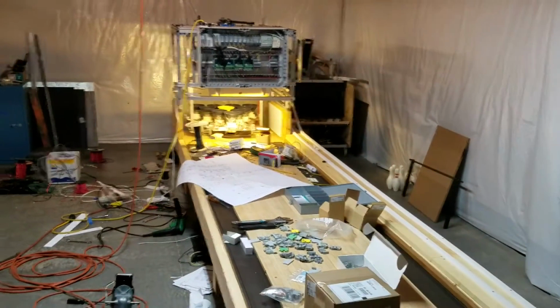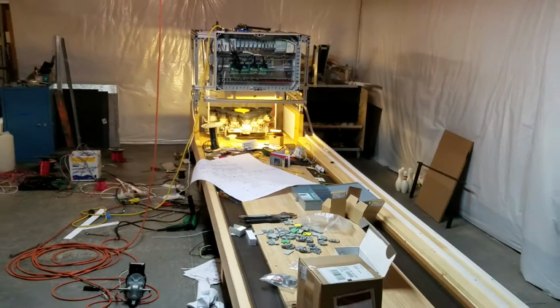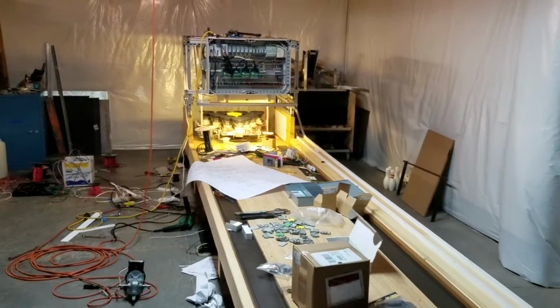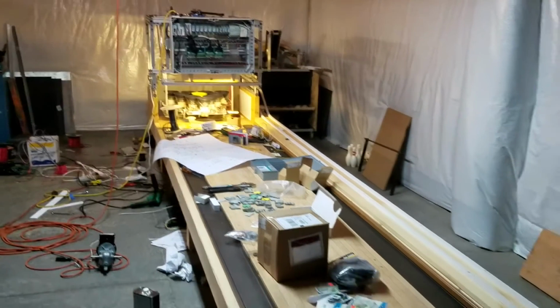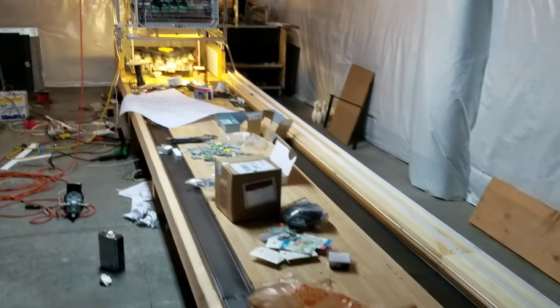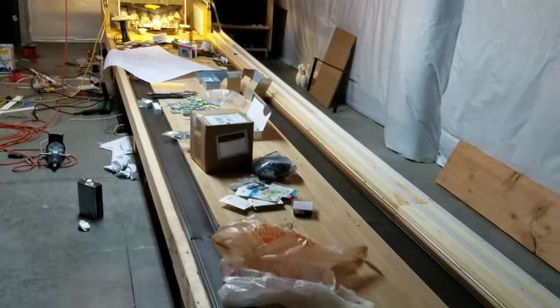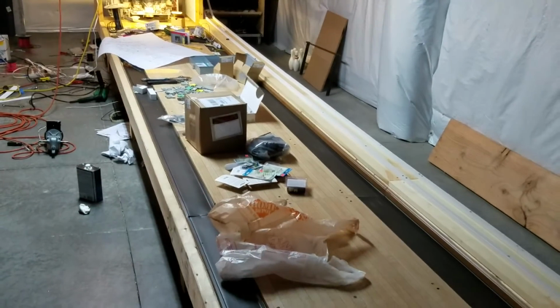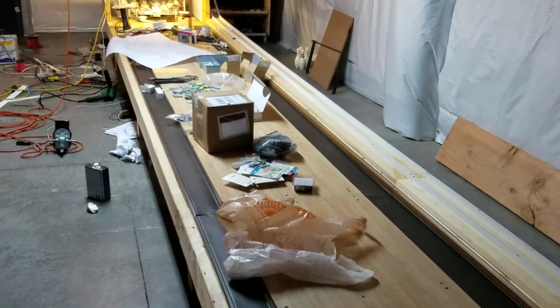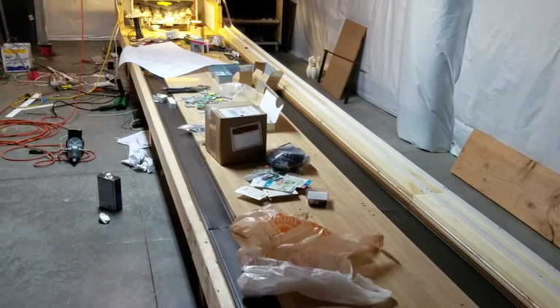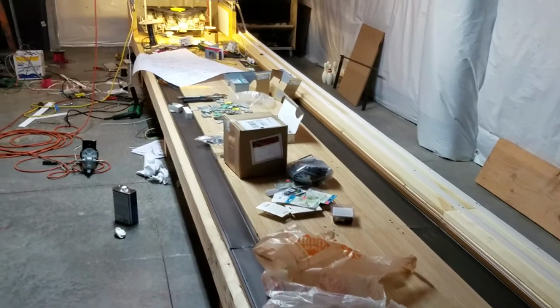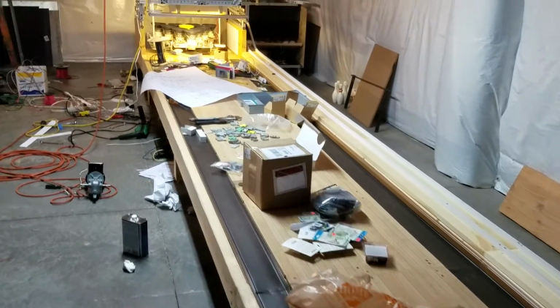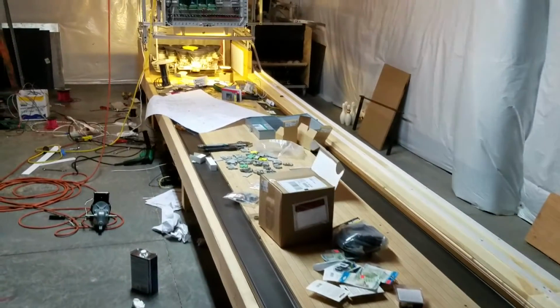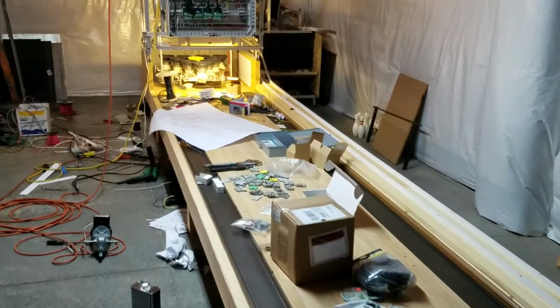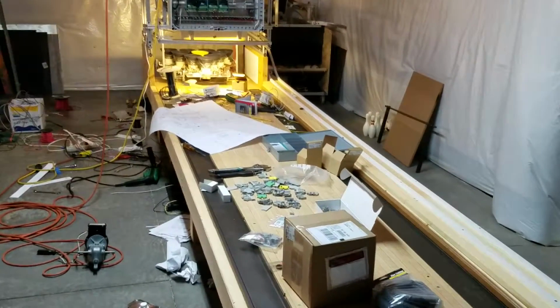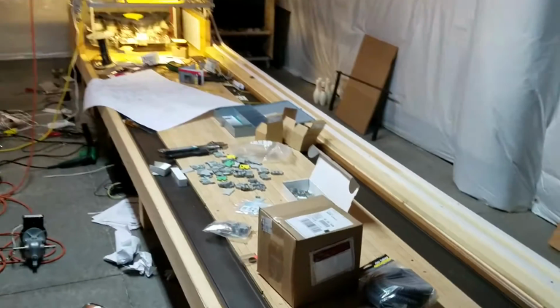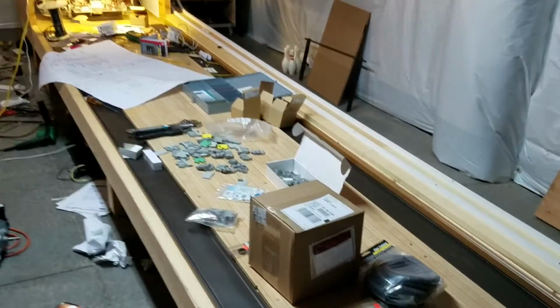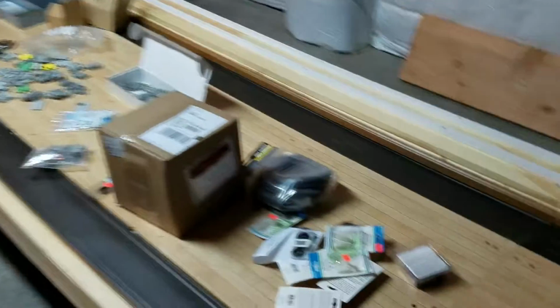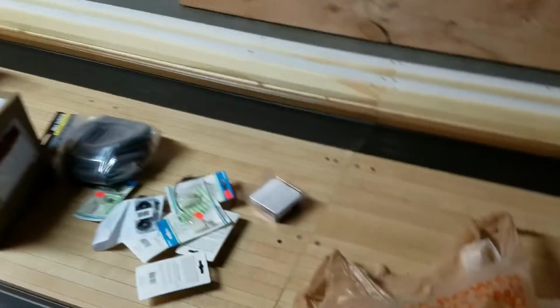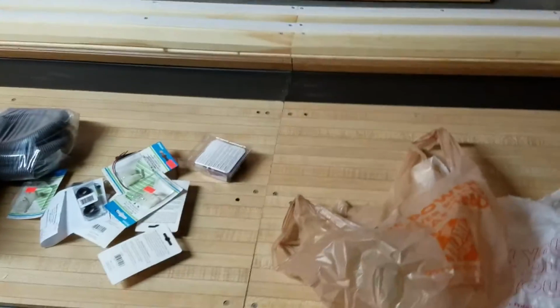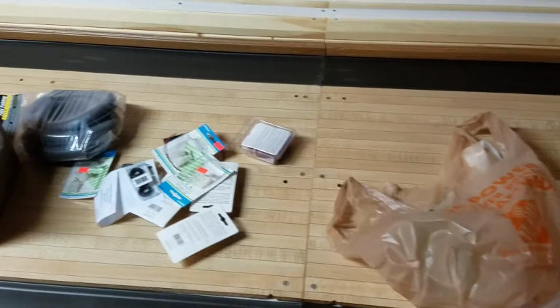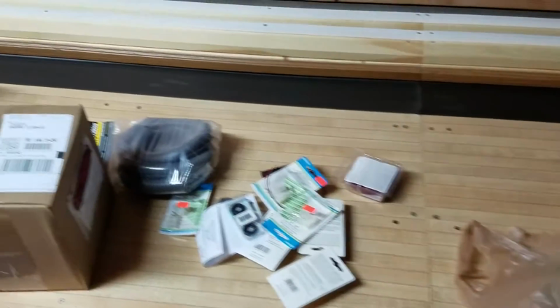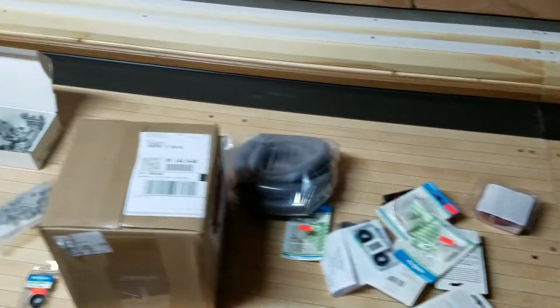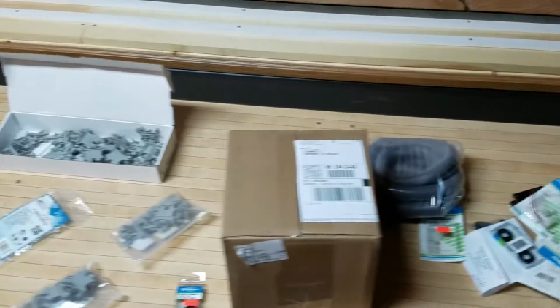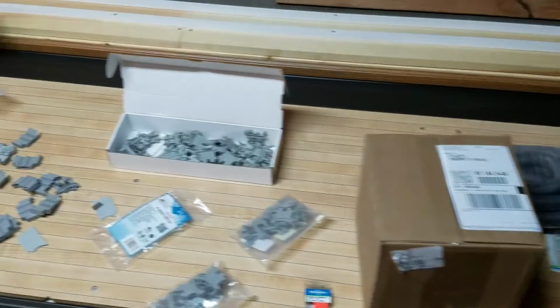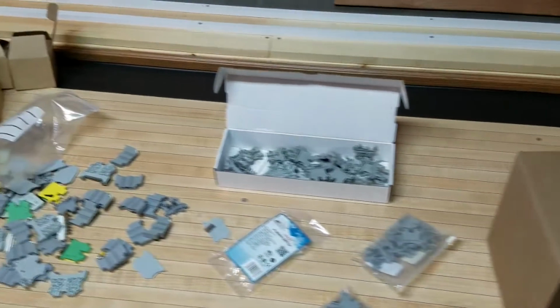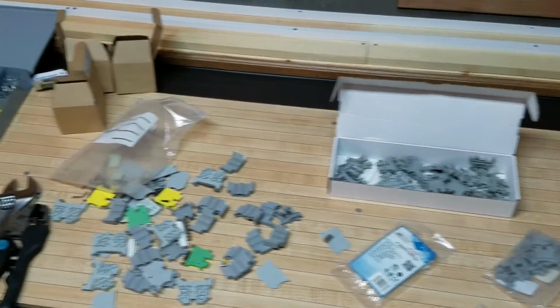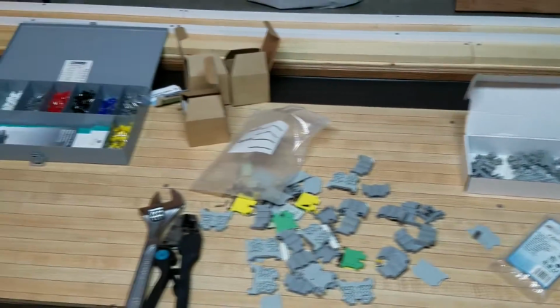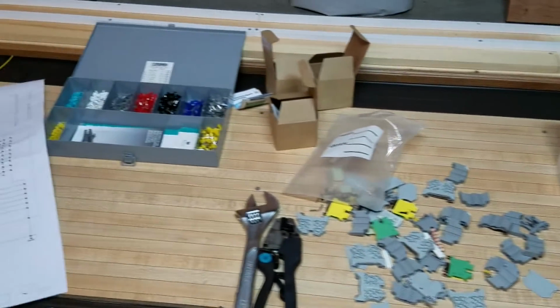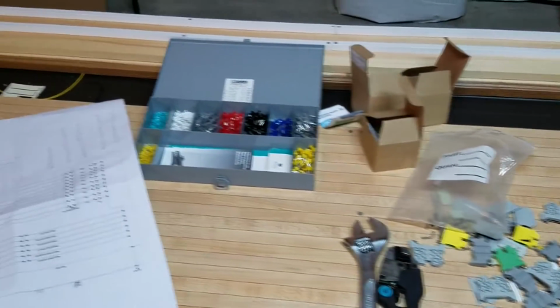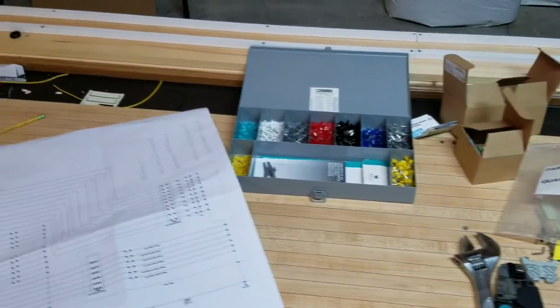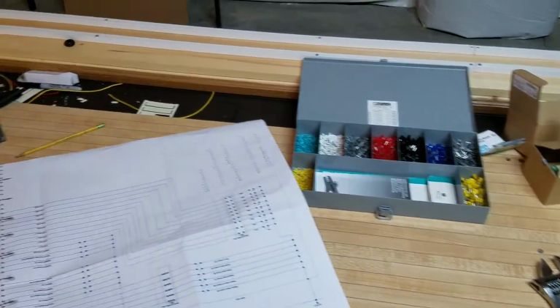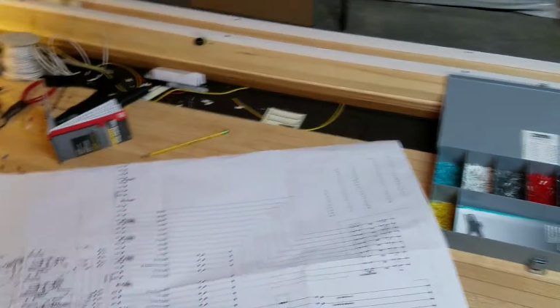As you can see here, I have parts all over the lane, and the reason for this is these are all the electrical parts that I've just recently purchased that are being installed into the pin setter controller.